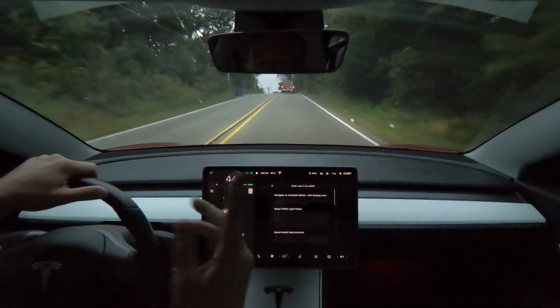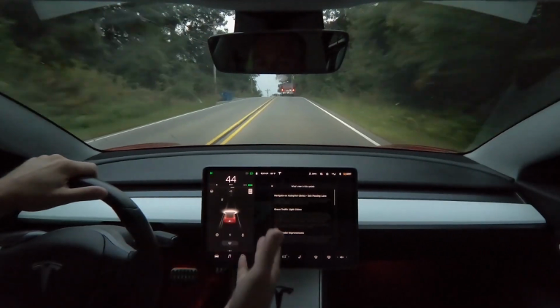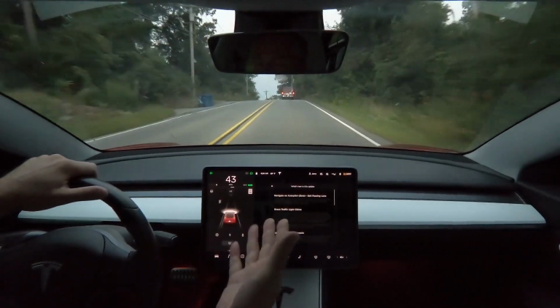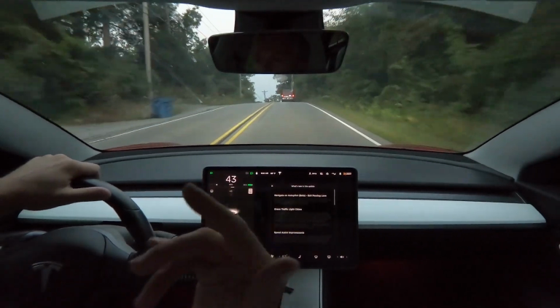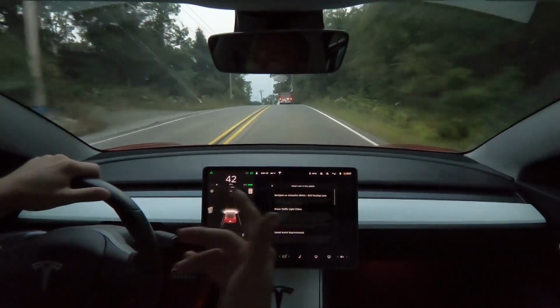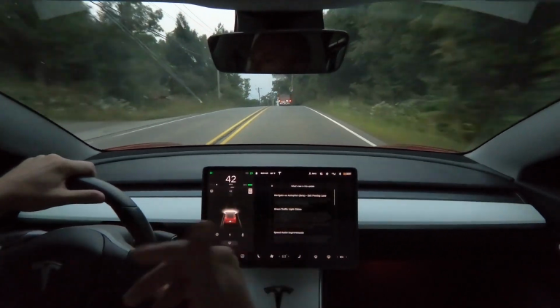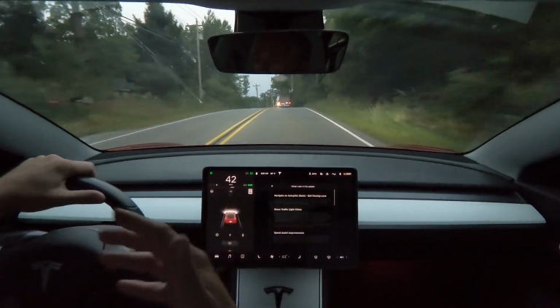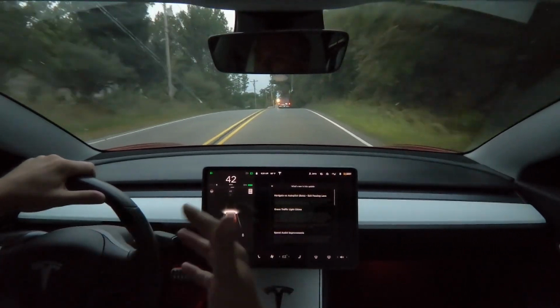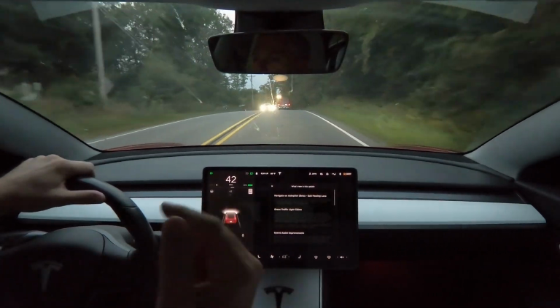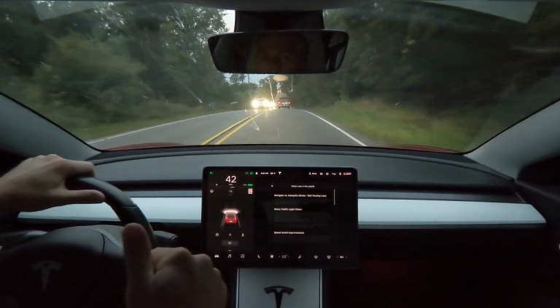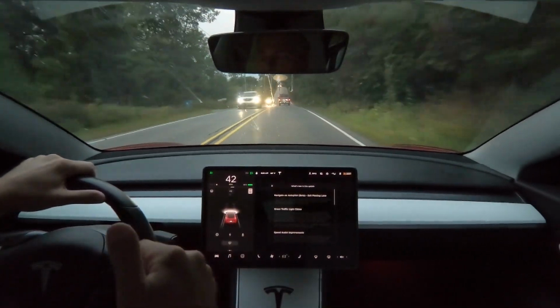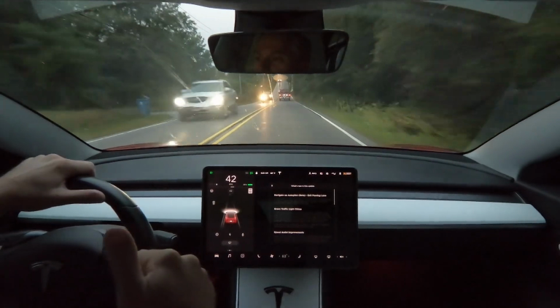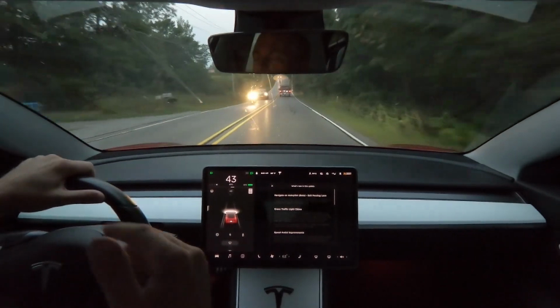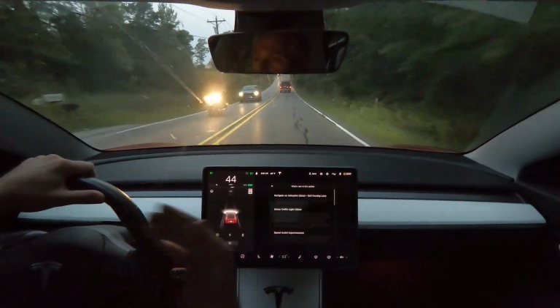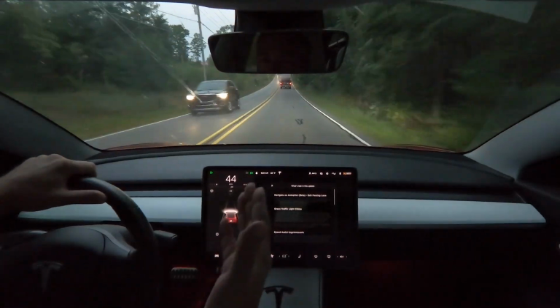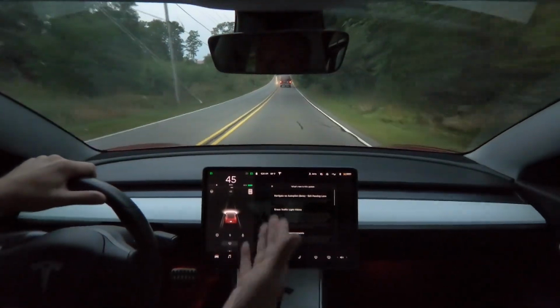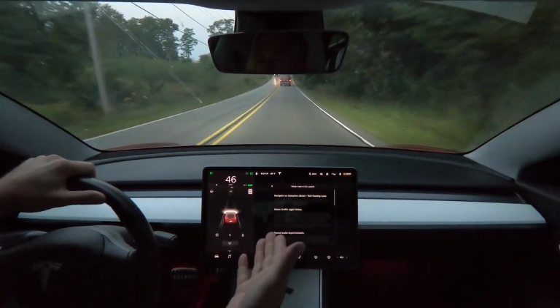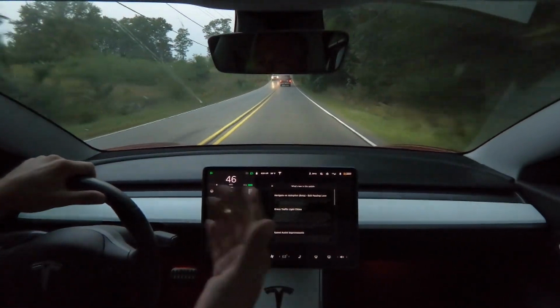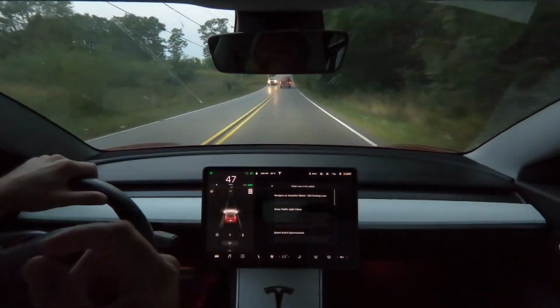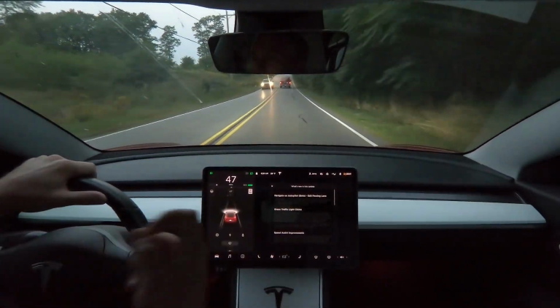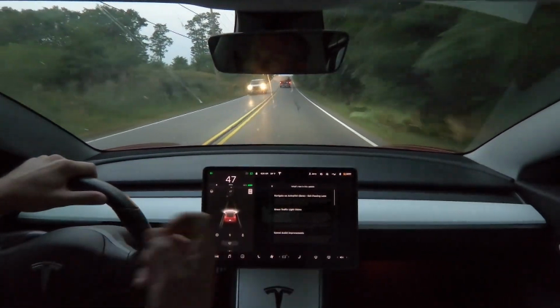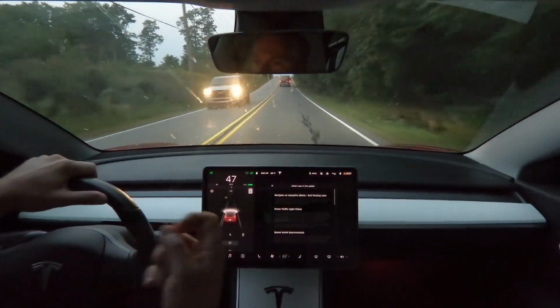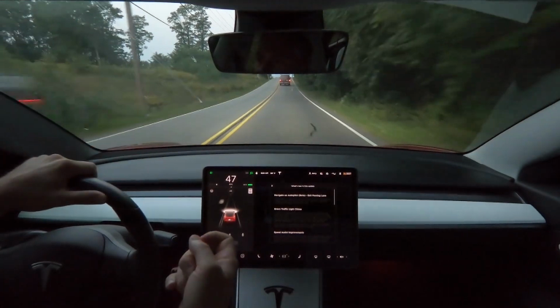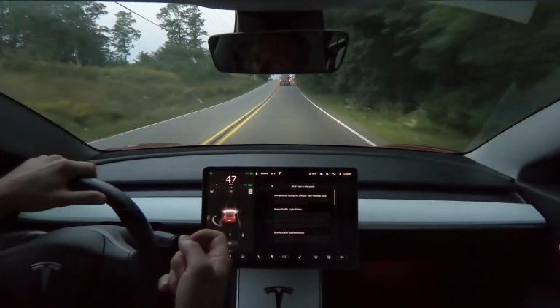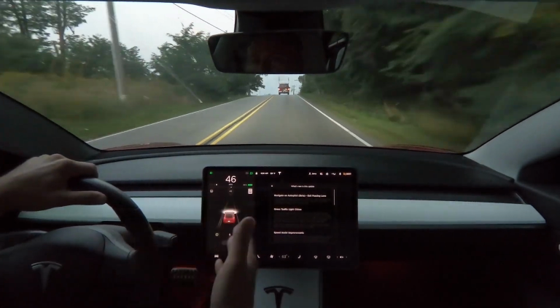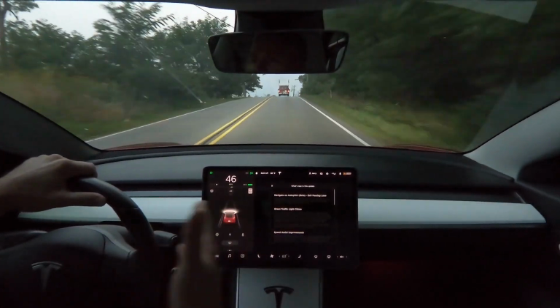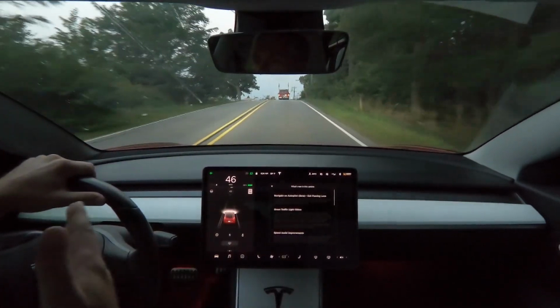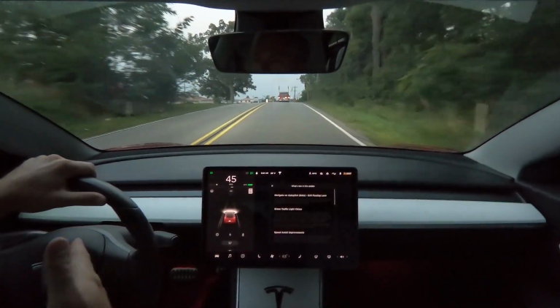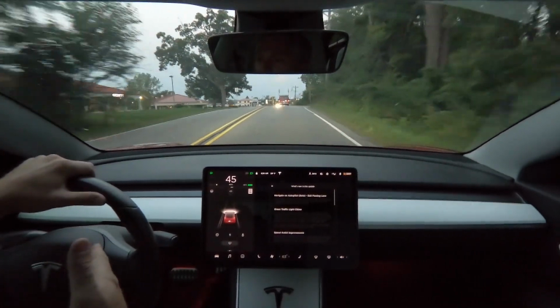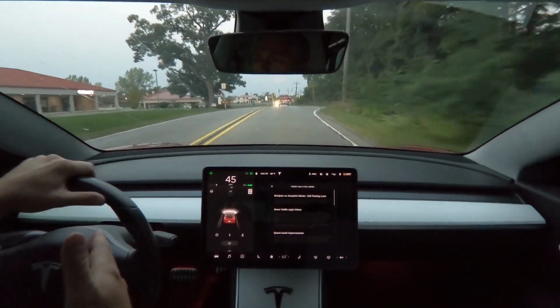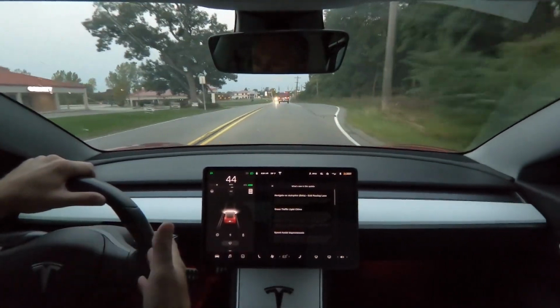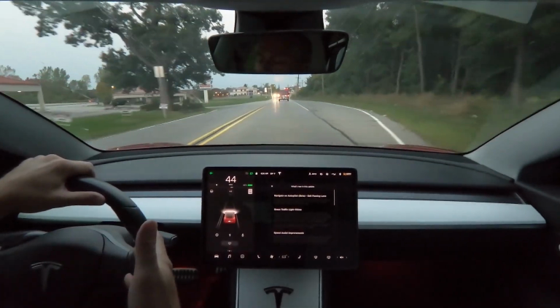If you know something that I'm missing here, comment down below and let me know. But yes, you can turn on a feature to not exit the passing lane after you navigate into it to pass somebody.